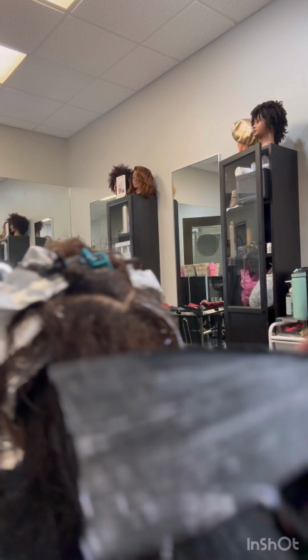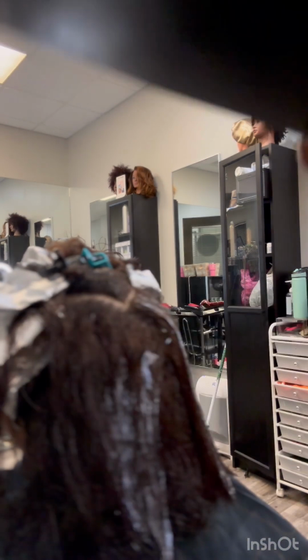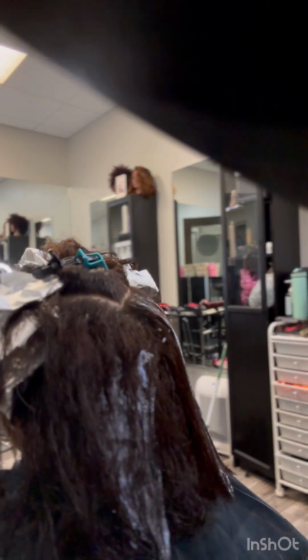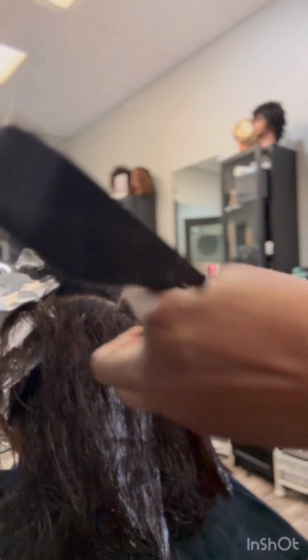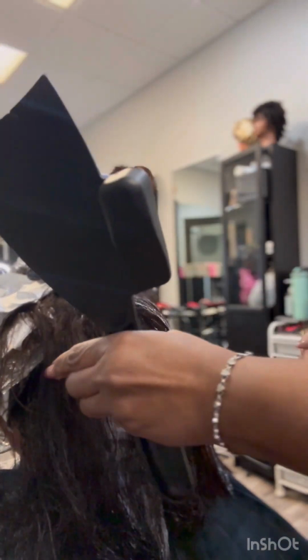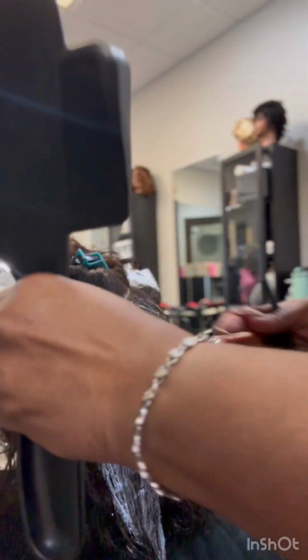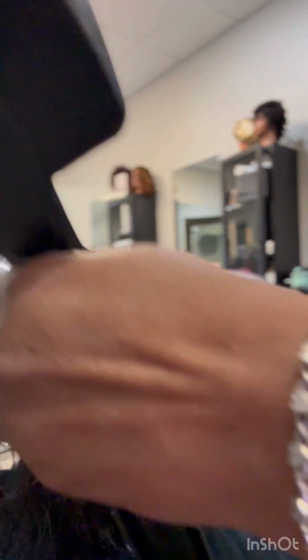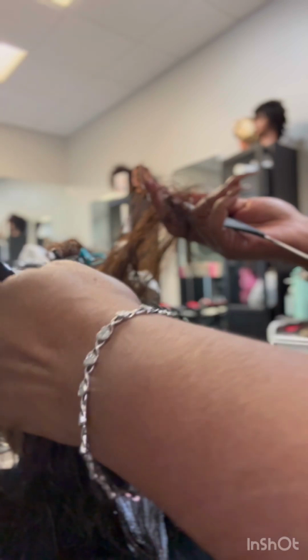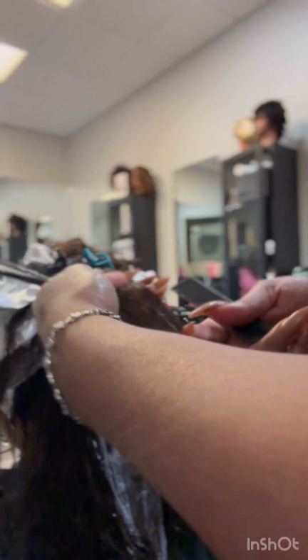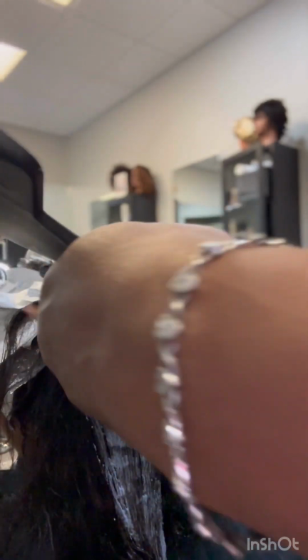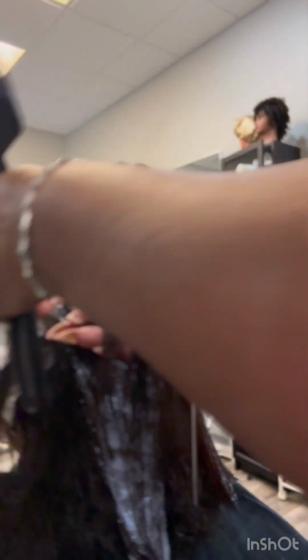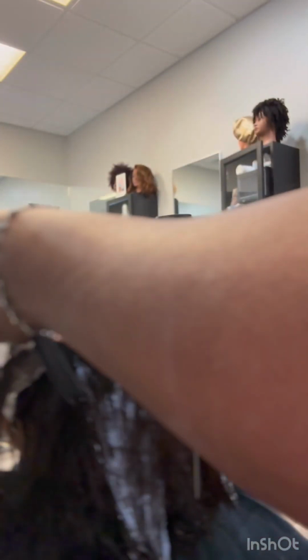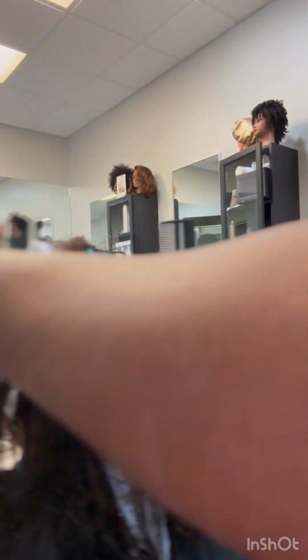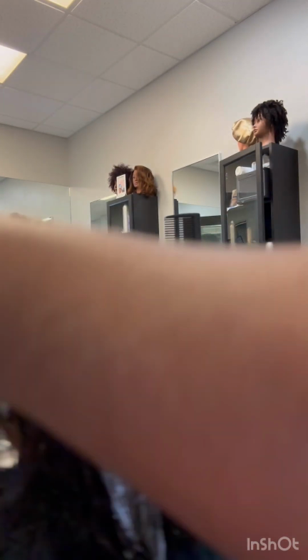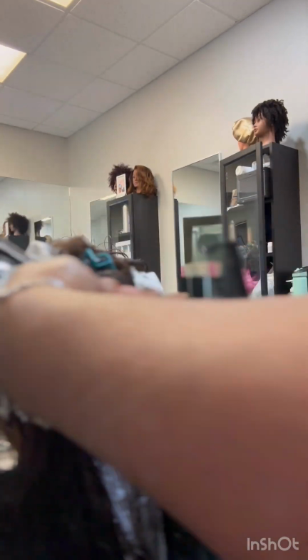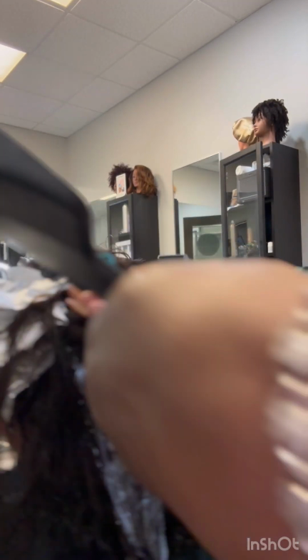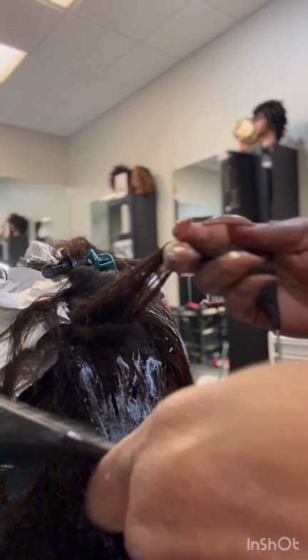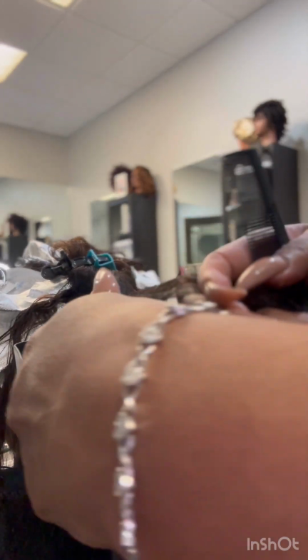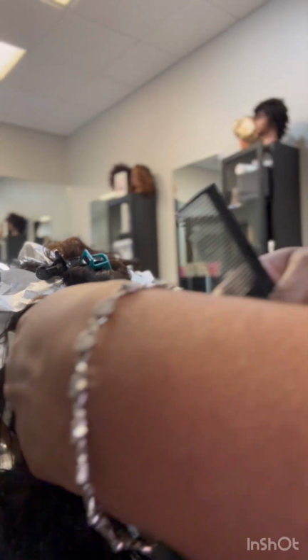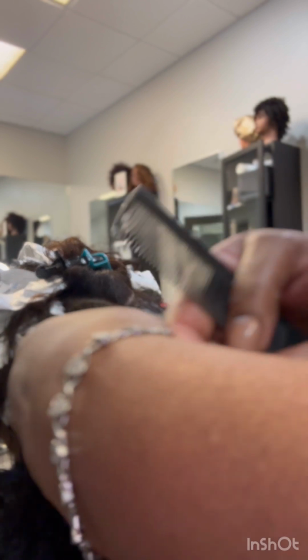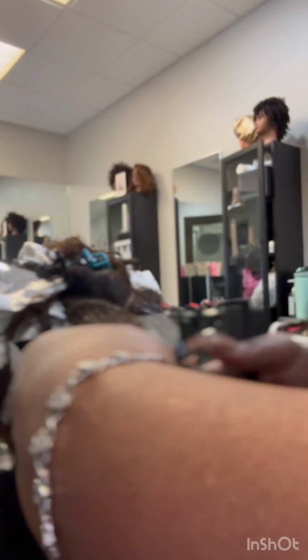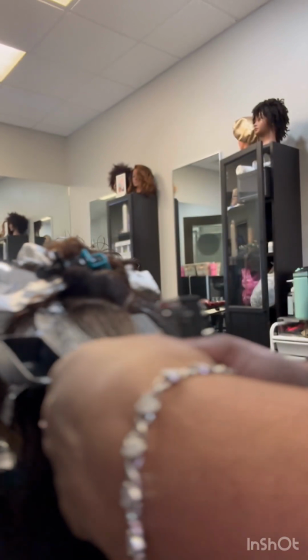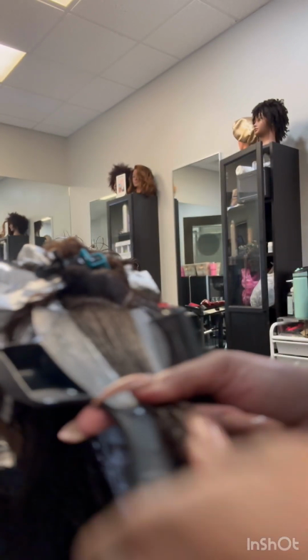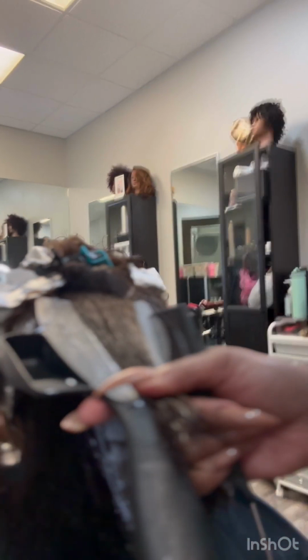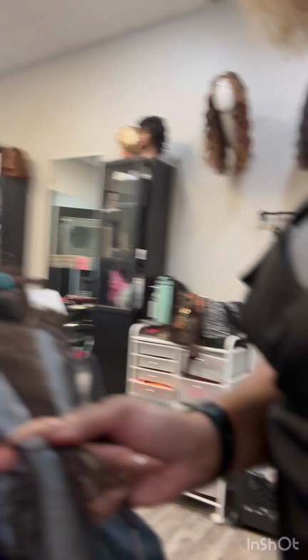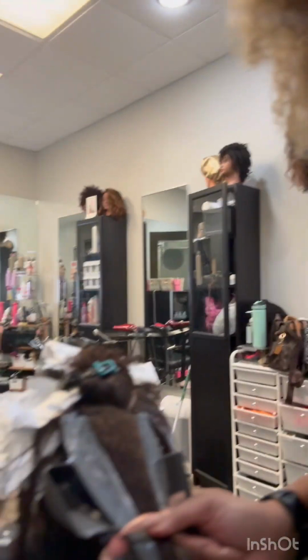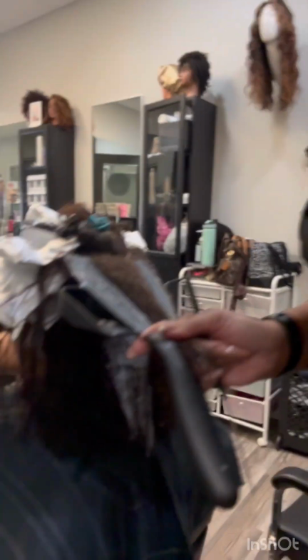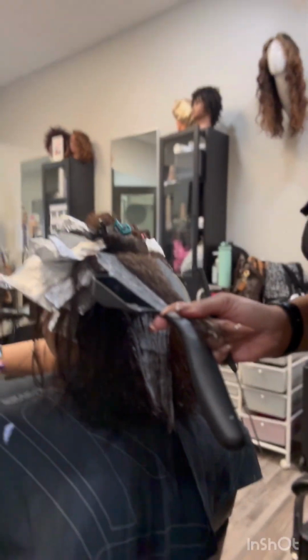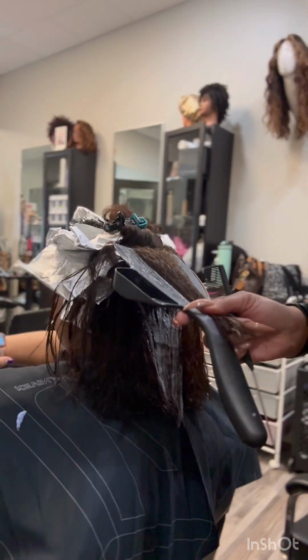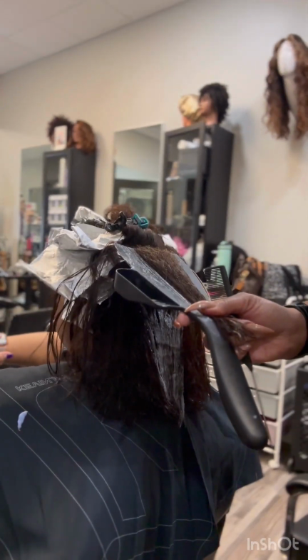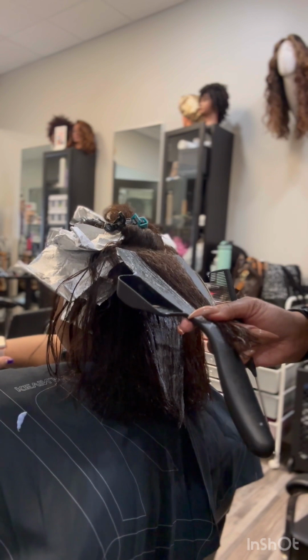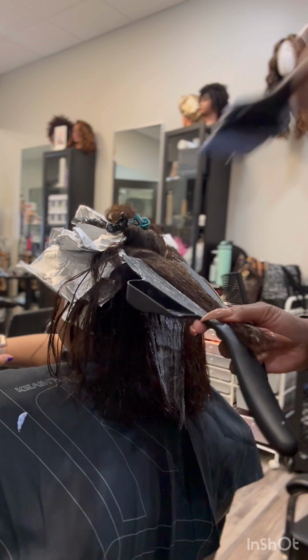We decided to do a curly bob. We did it last year and left it a little long, so we decided to go a little shorter this year. Just make sure when you're doing color to follow your stylist's directions.